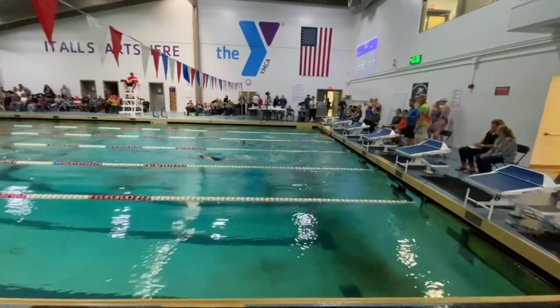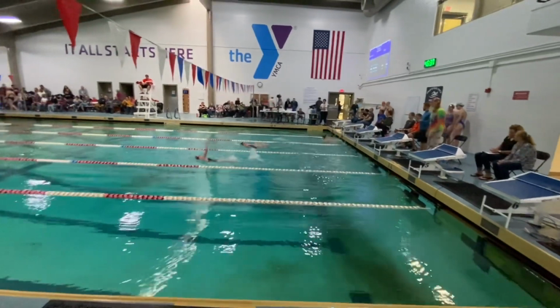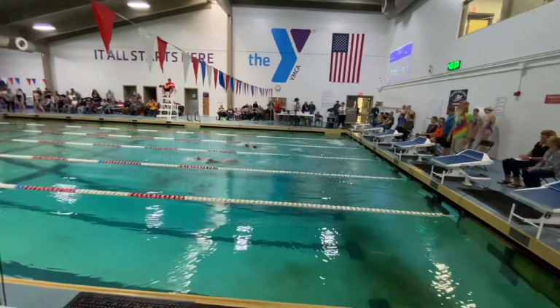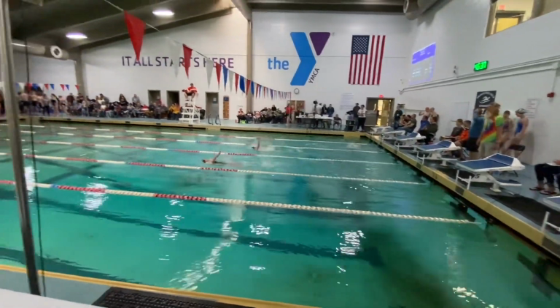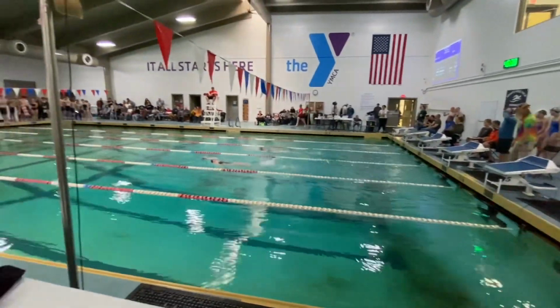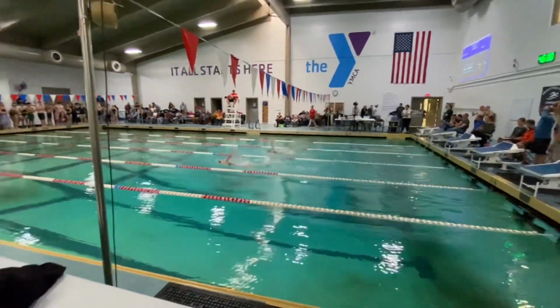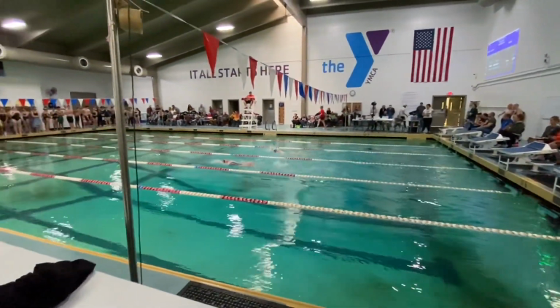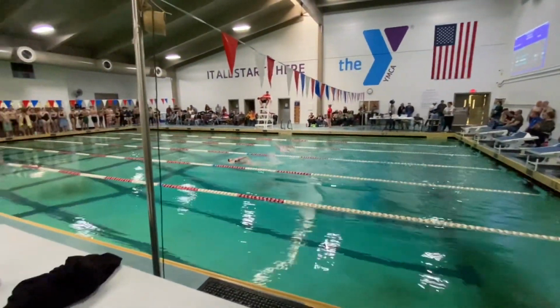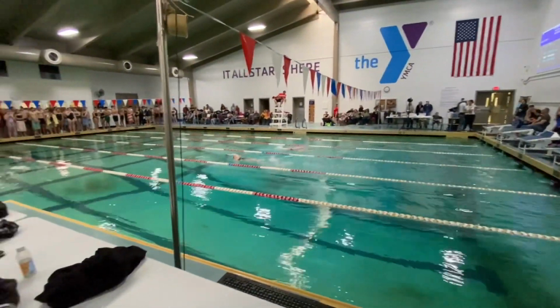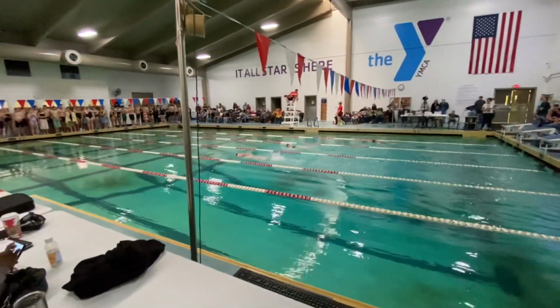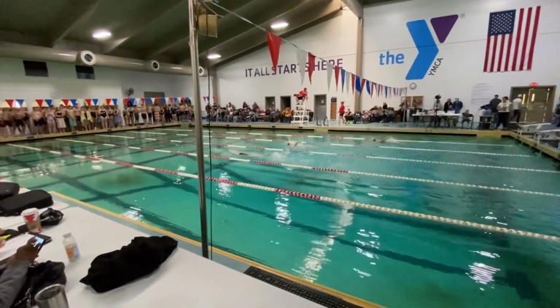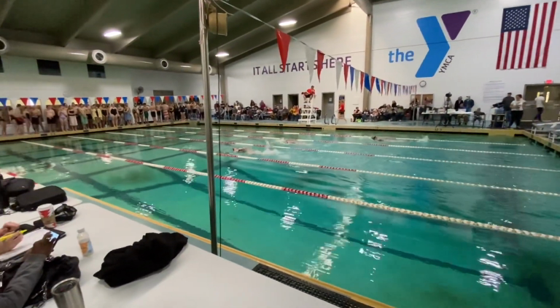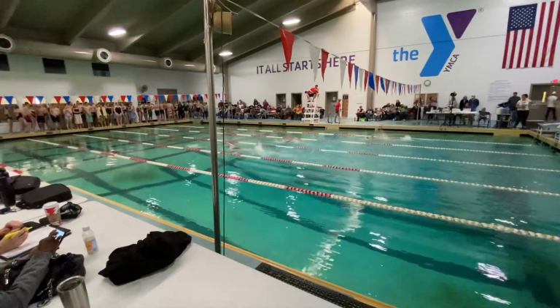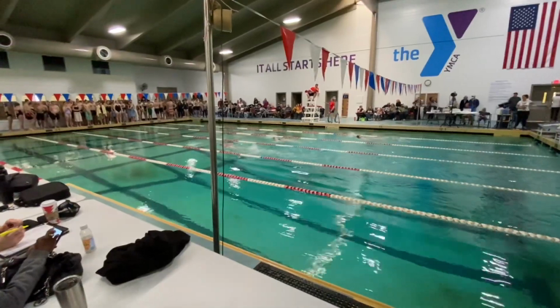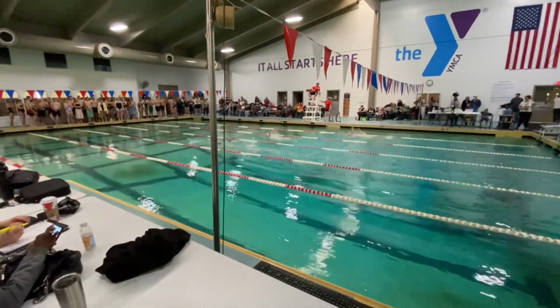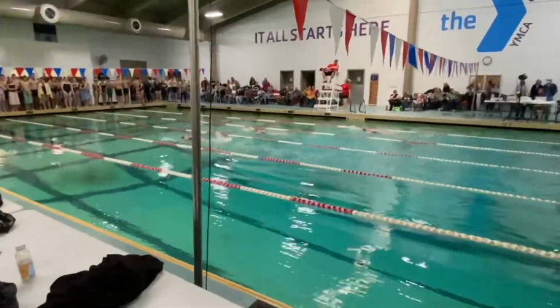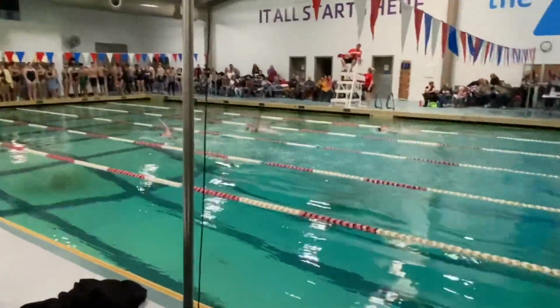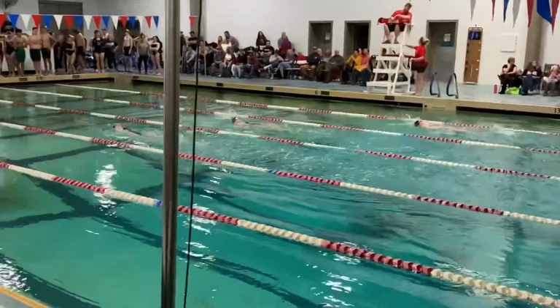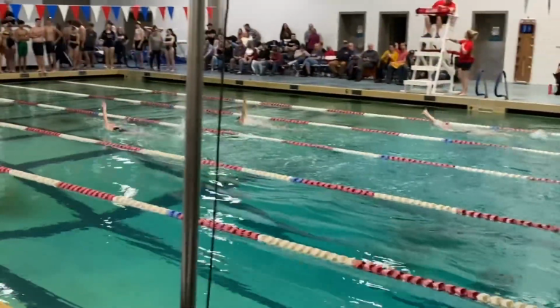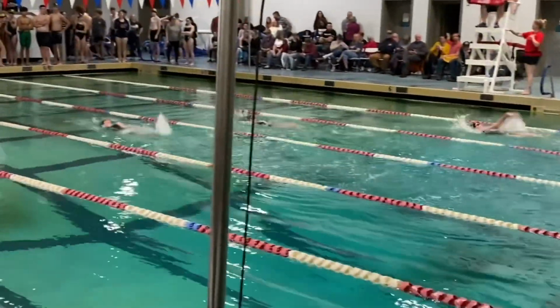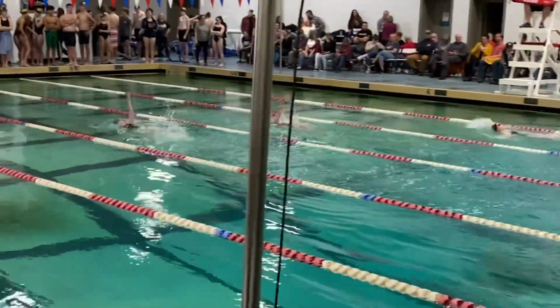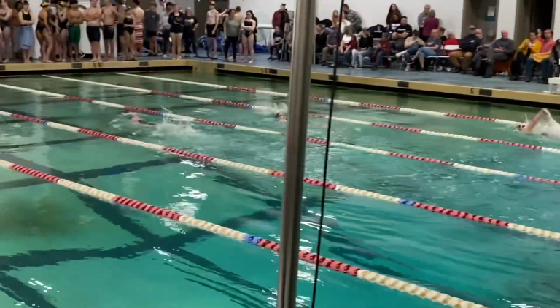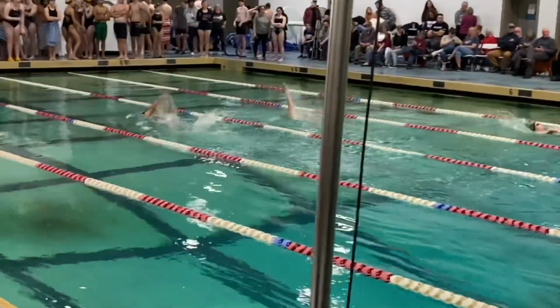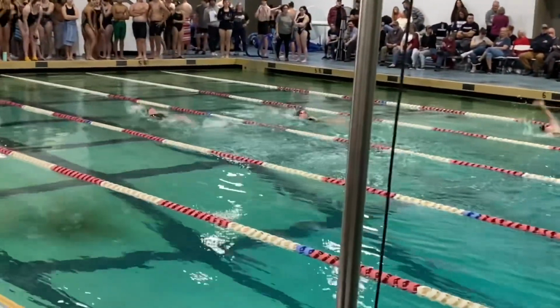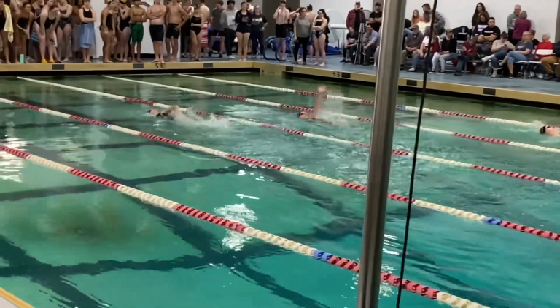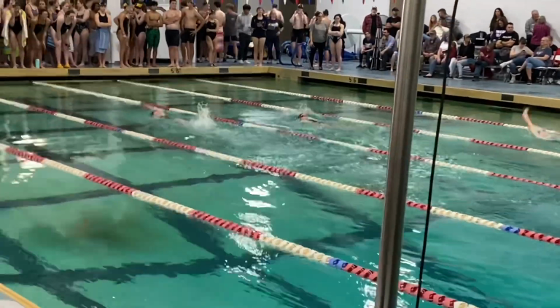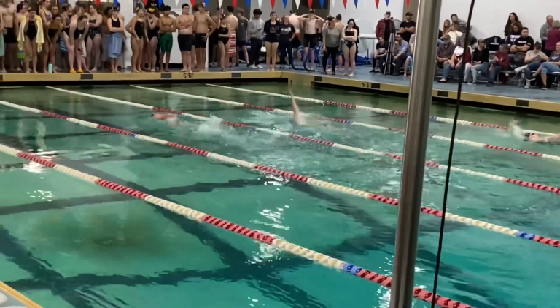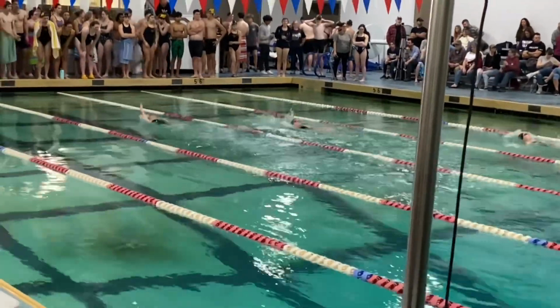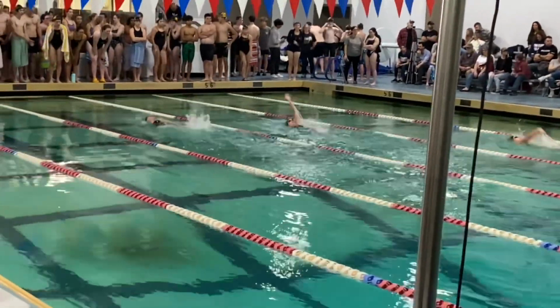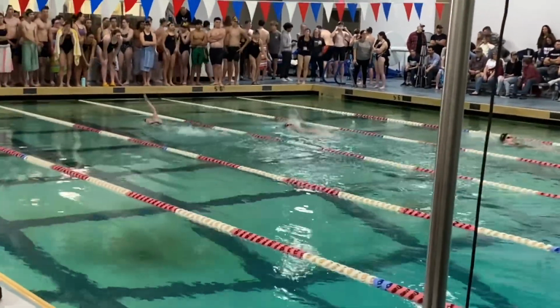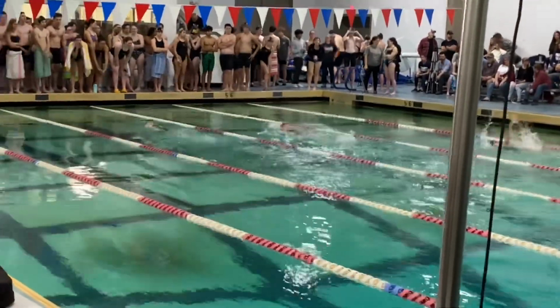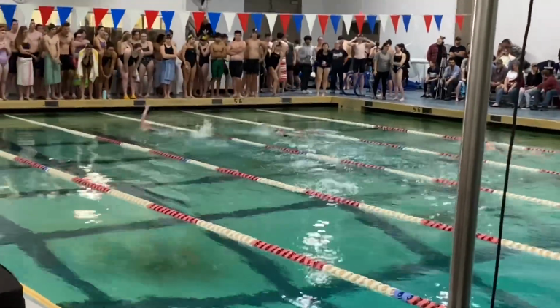Good turns into the backstroke. Into the backstroke. Going out with the leaders. Brynn is maintaining the small lead.